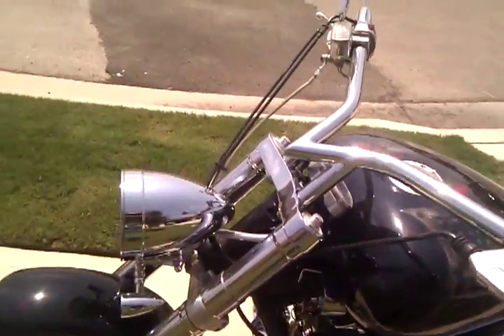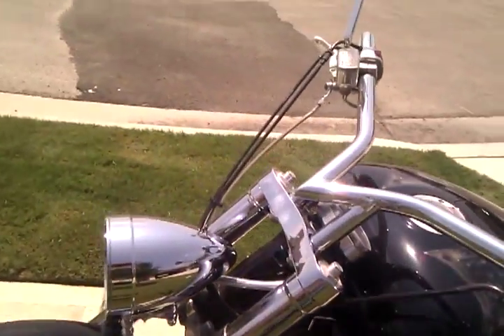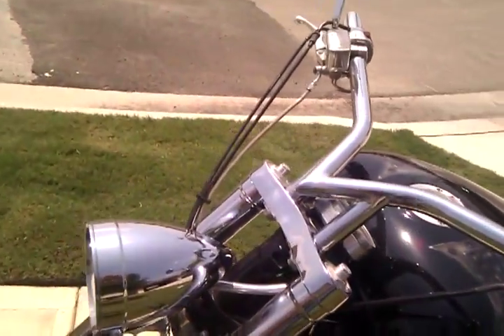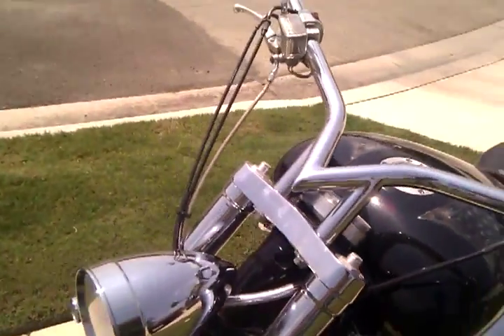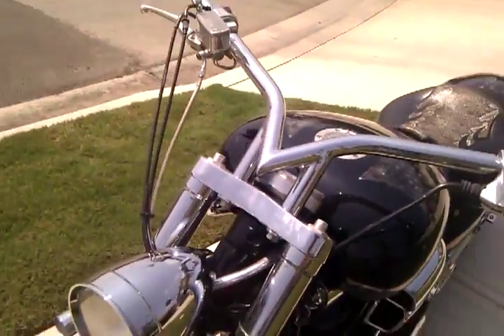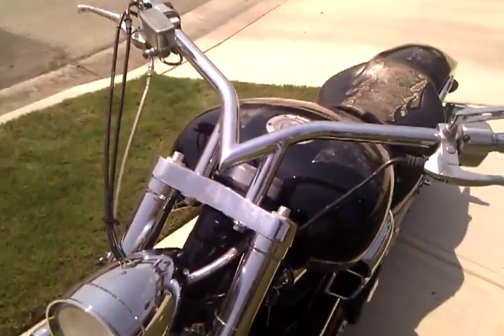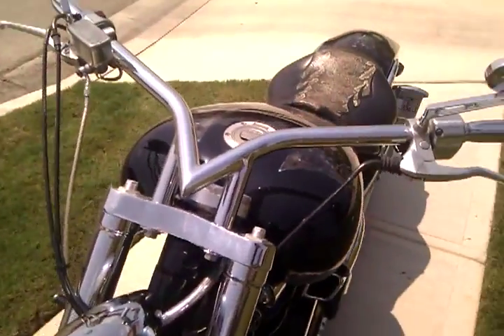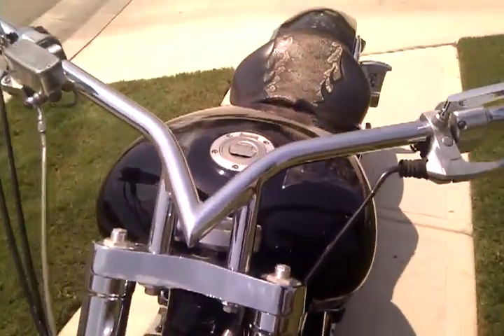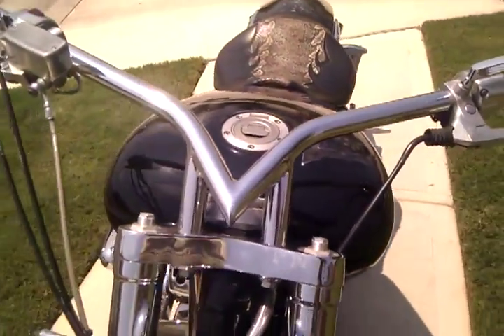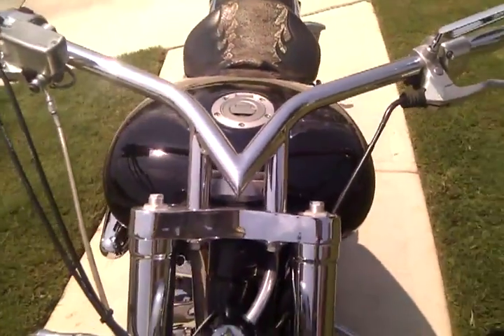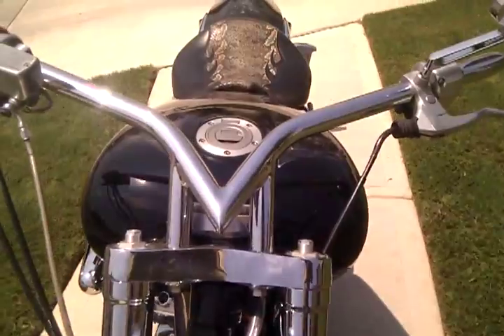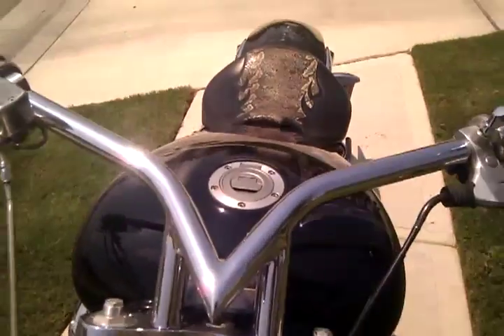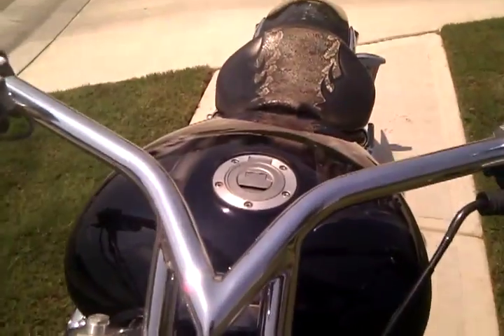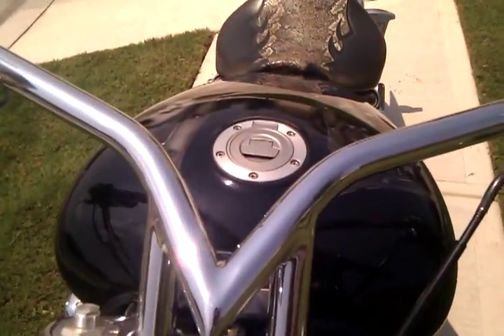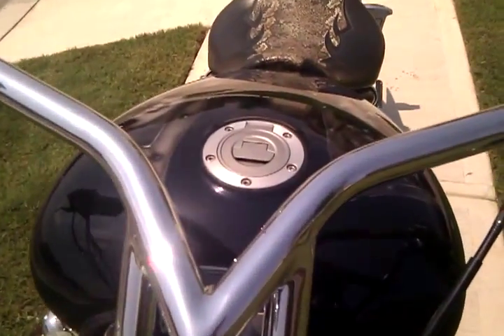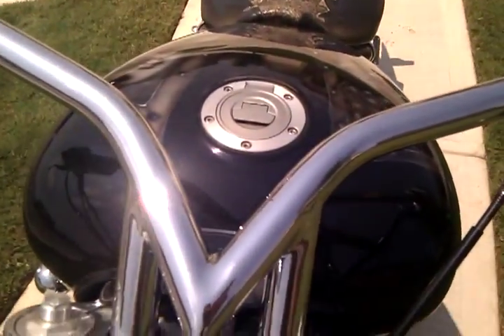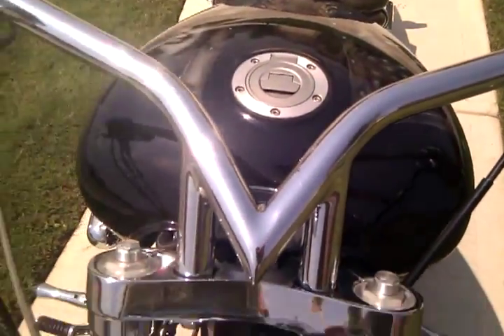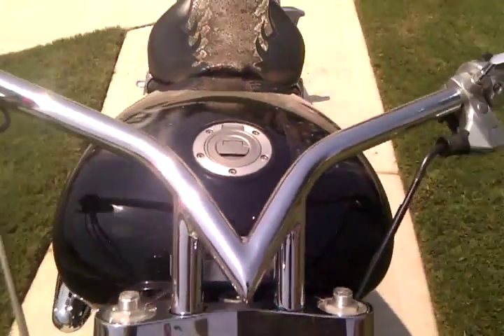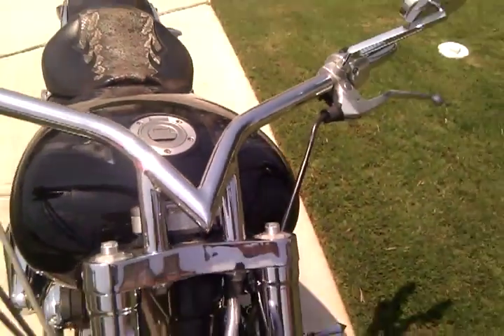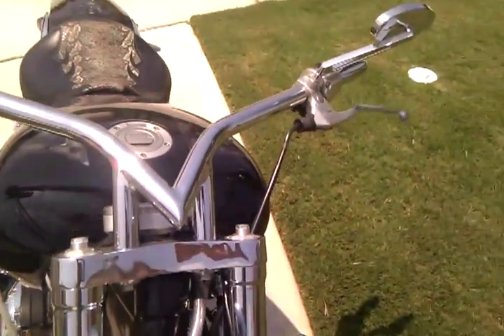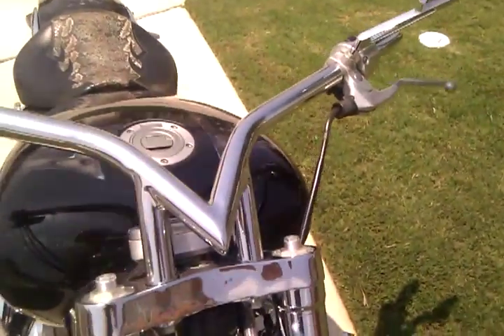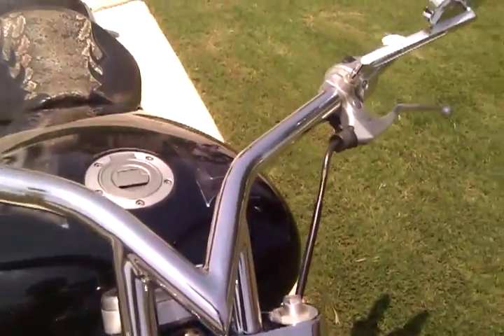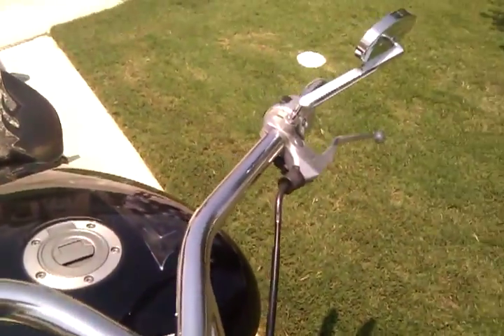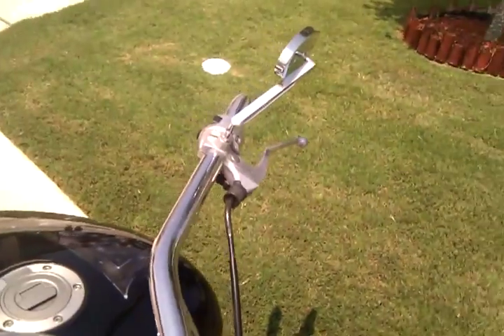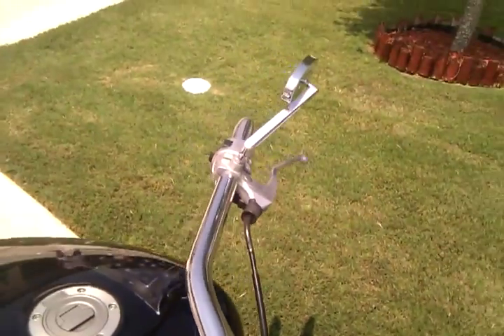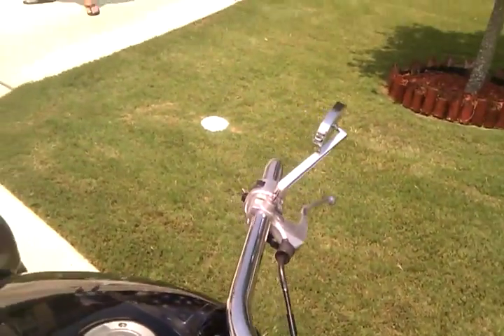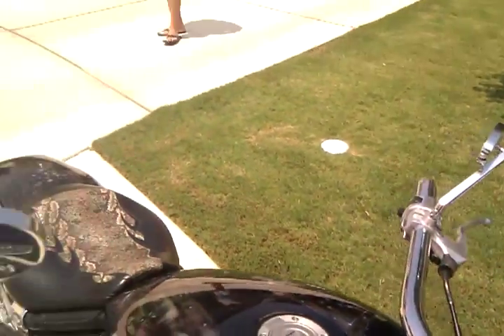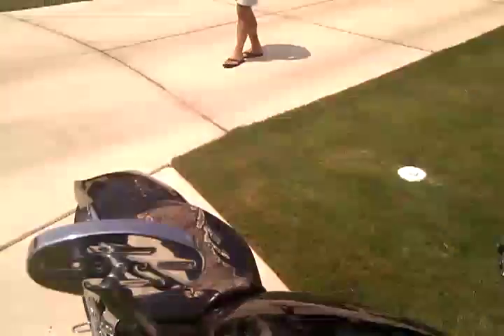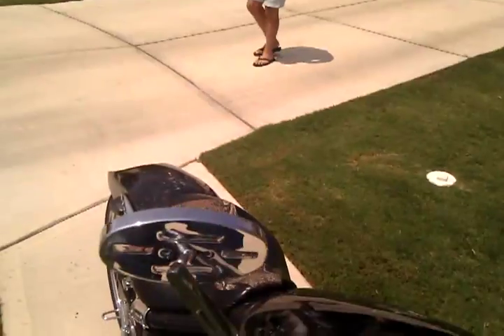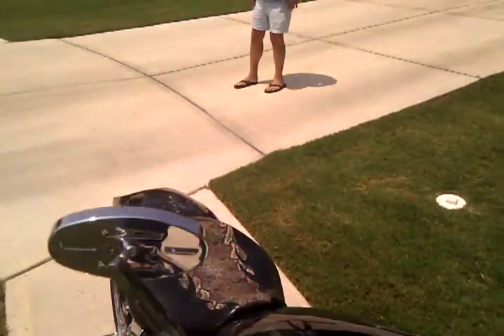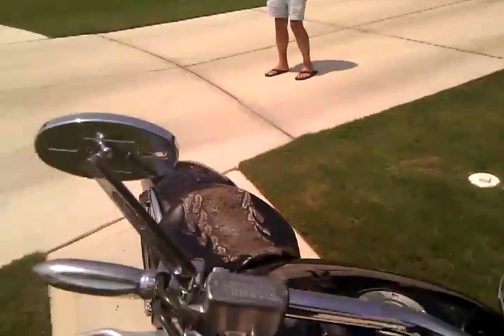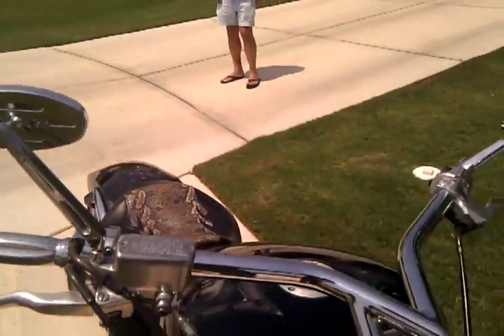Custom headlight. Everything's been chromed on the motorcycle. The handlebars have been hand-bent with internal wiring — you can't buy those, those are hand-welded, again by Bukas Custom. And custom mirrors and grips, of course.